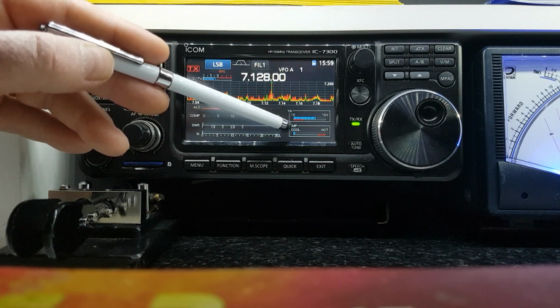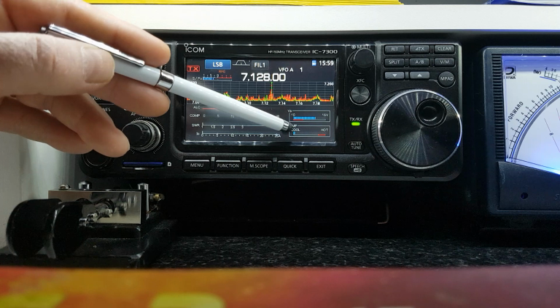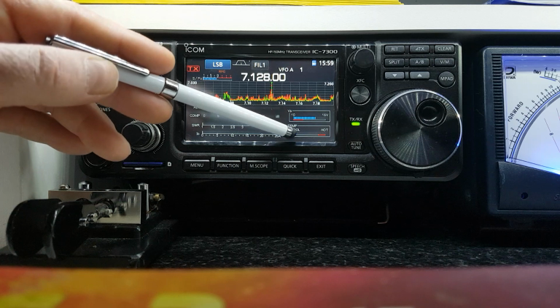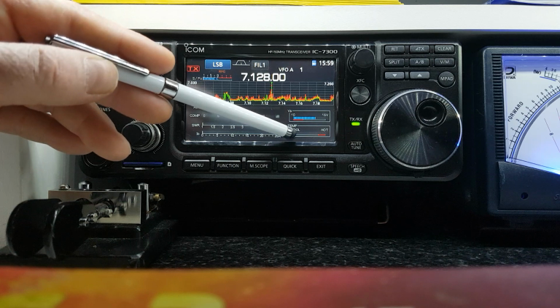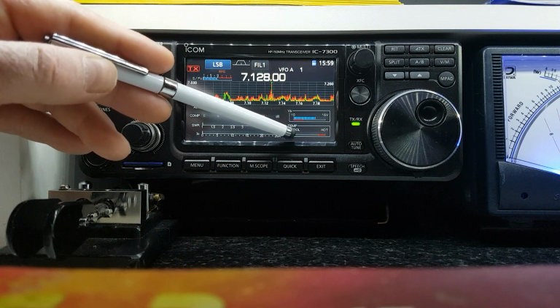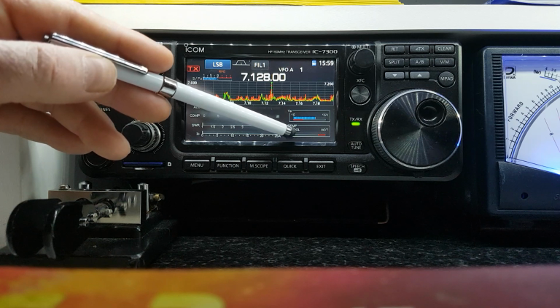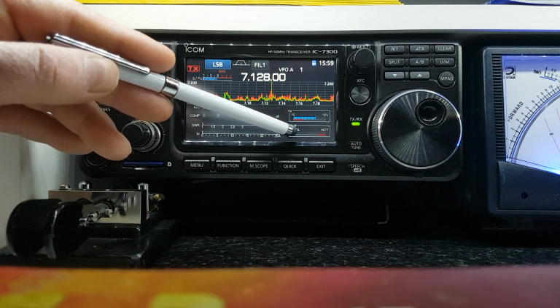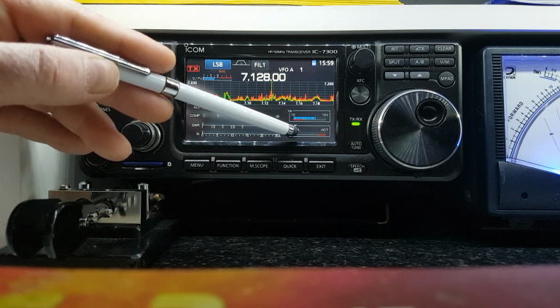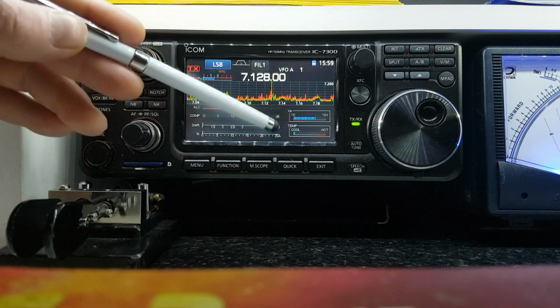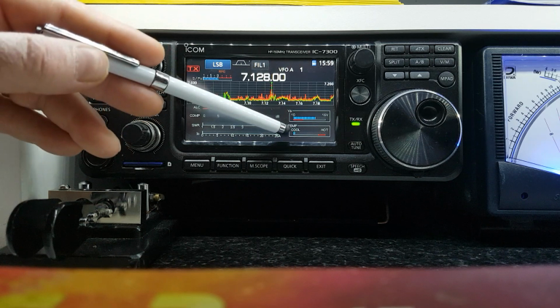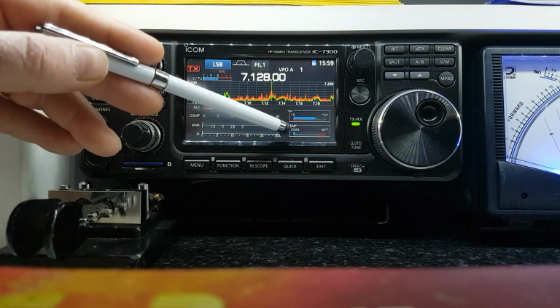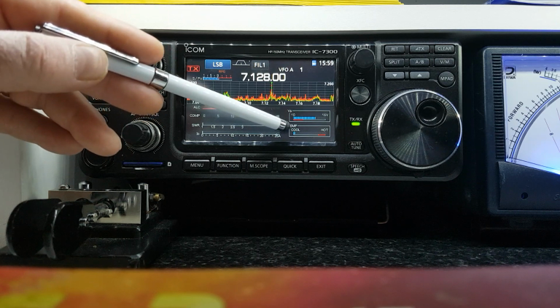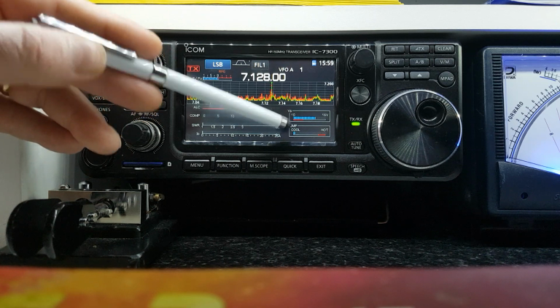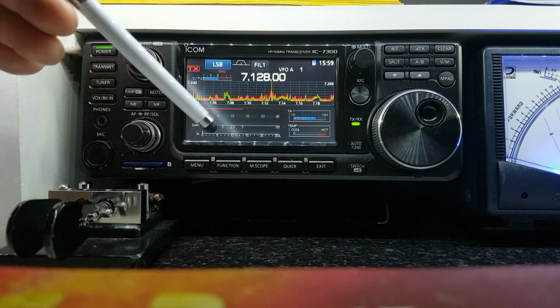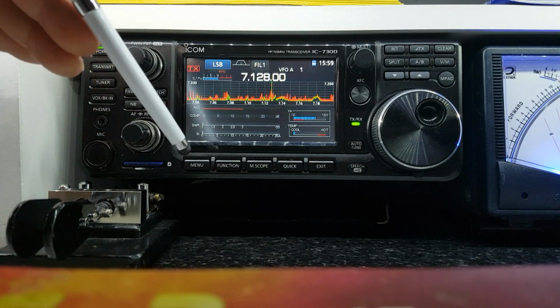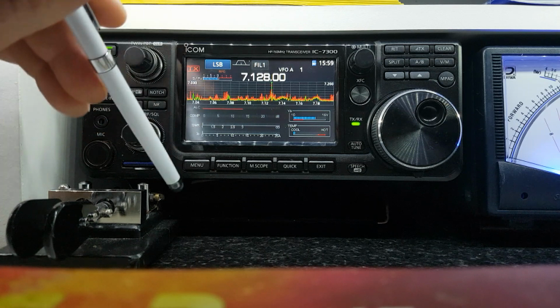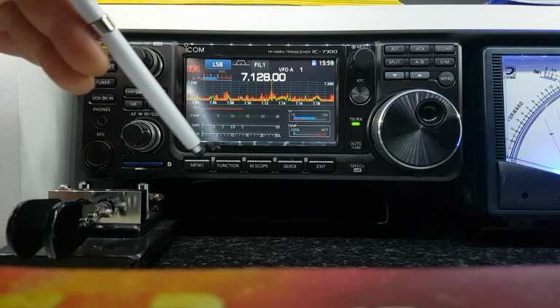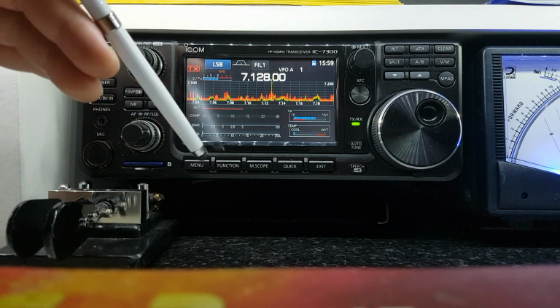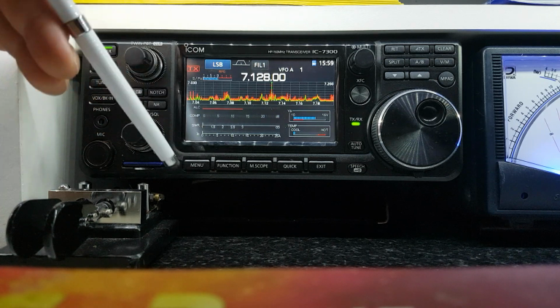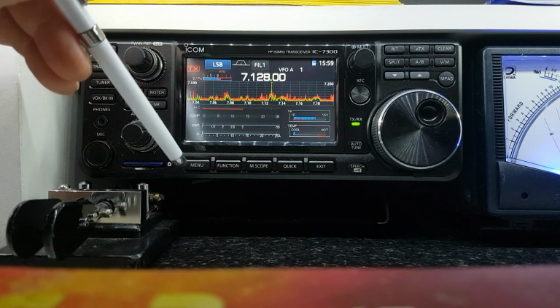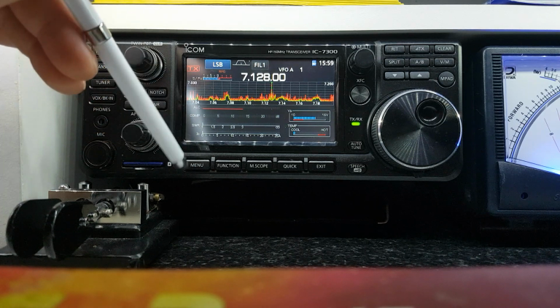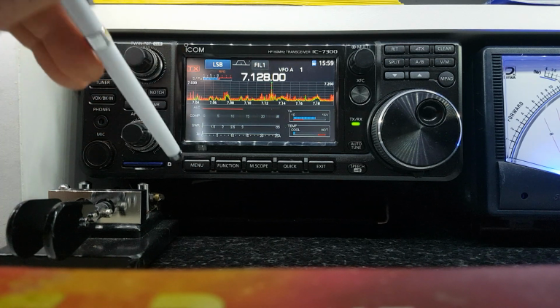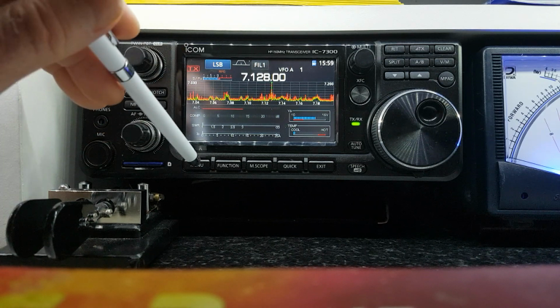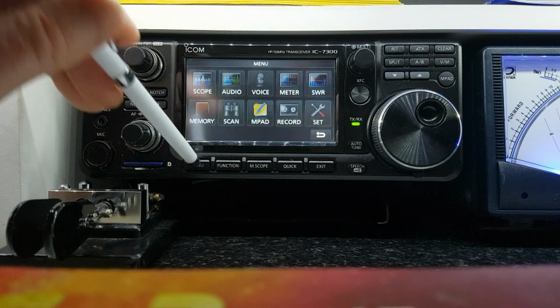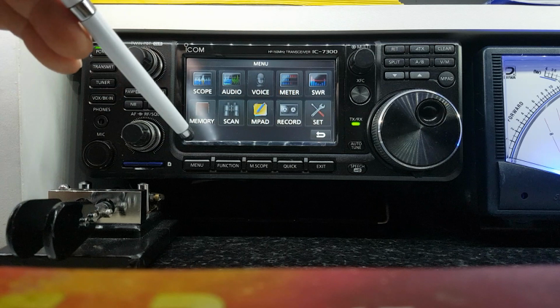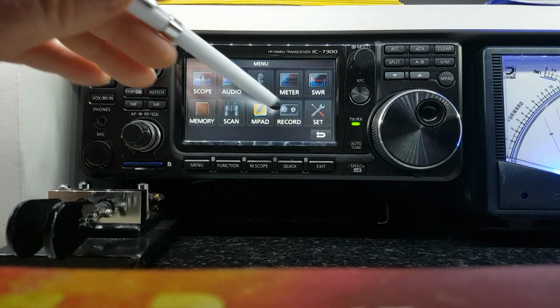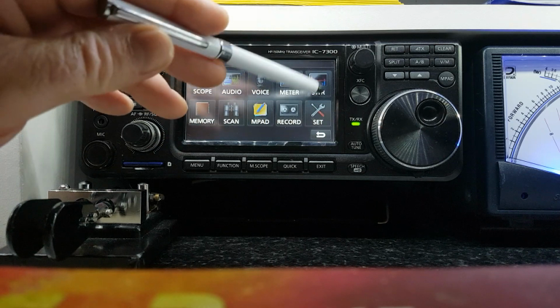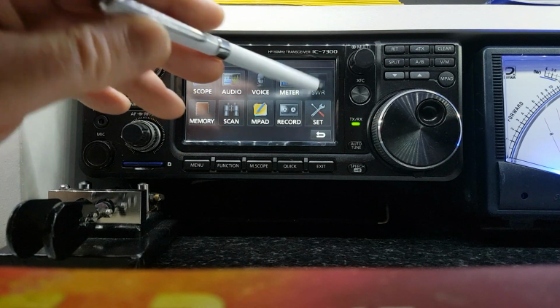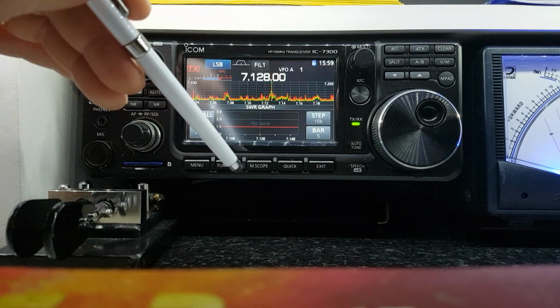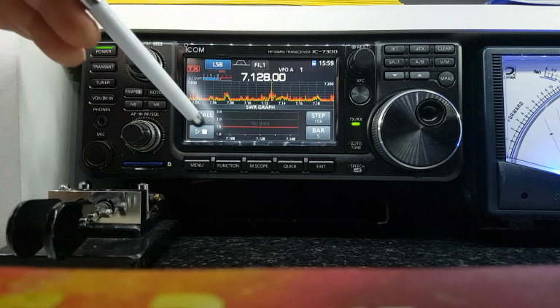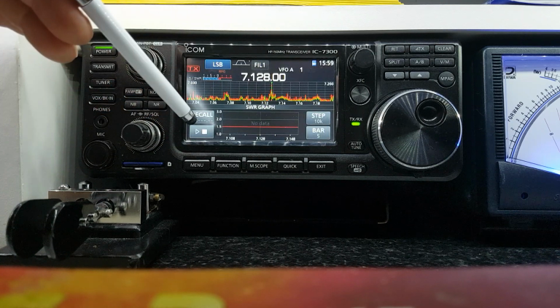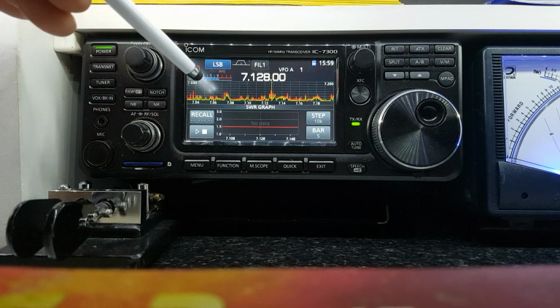It also shows you the voltage present at the radio and the operating temperature of the radio itself. I've never seen it go above maybe three bars on the cool end of it — I've never seen it get hot. It runs very, very cool.